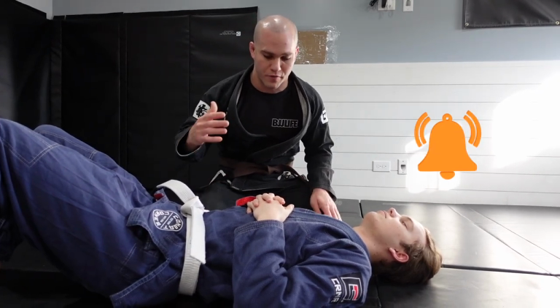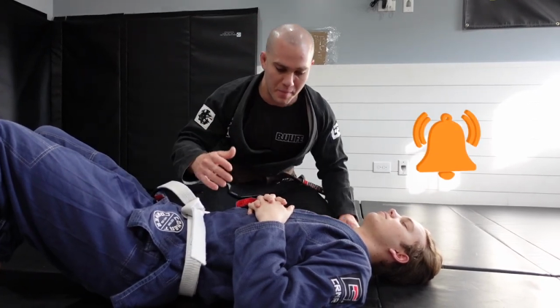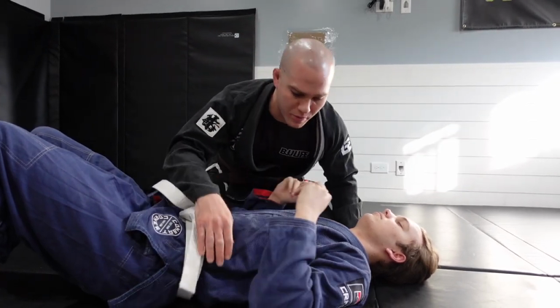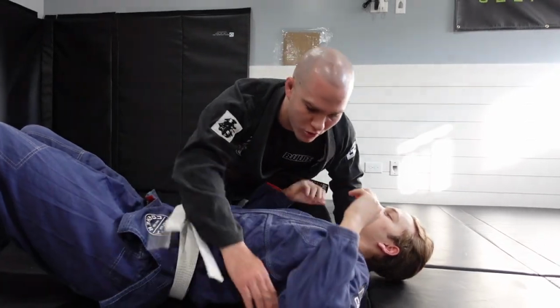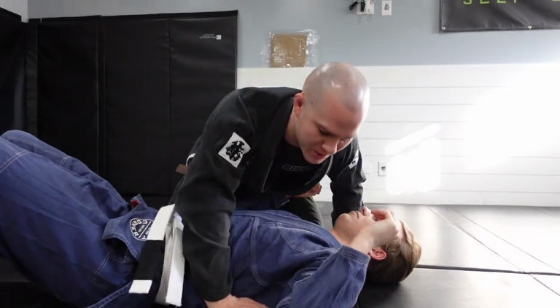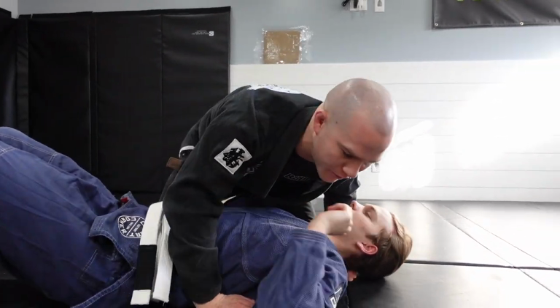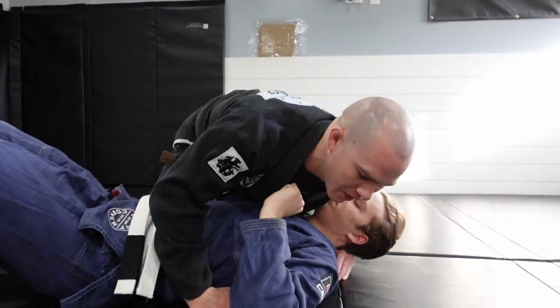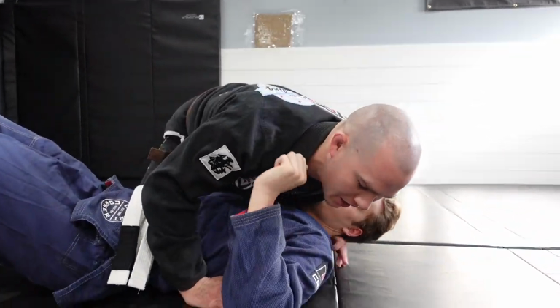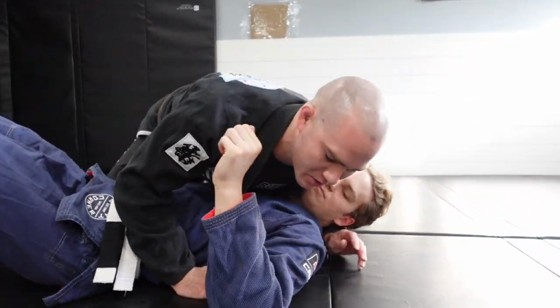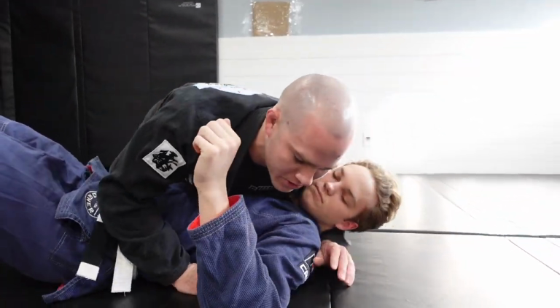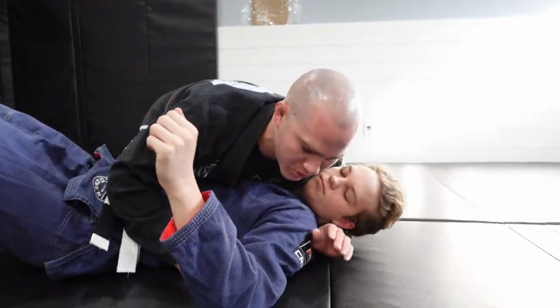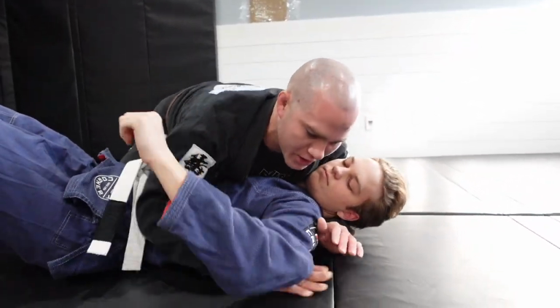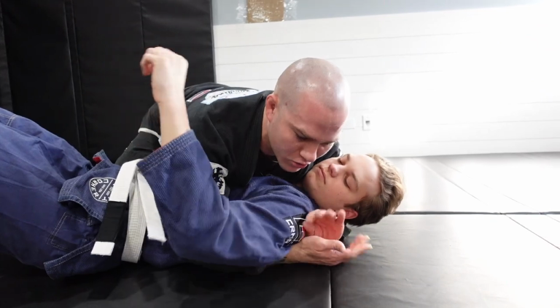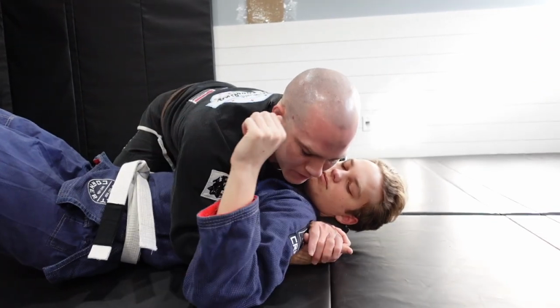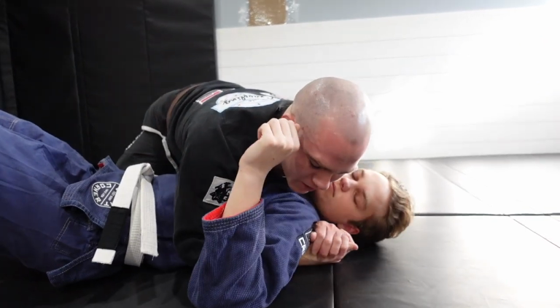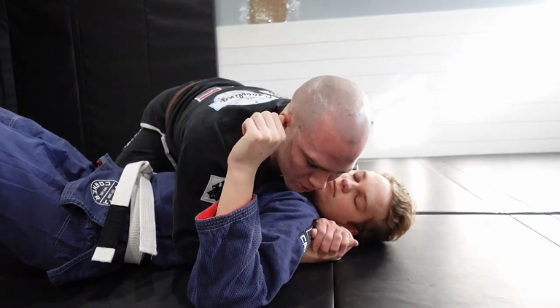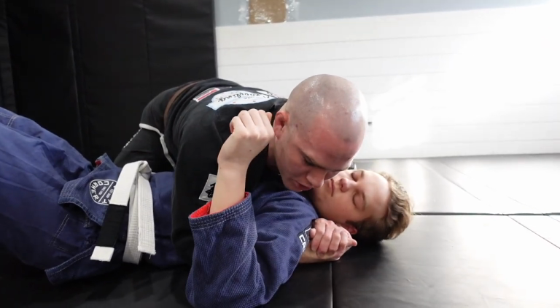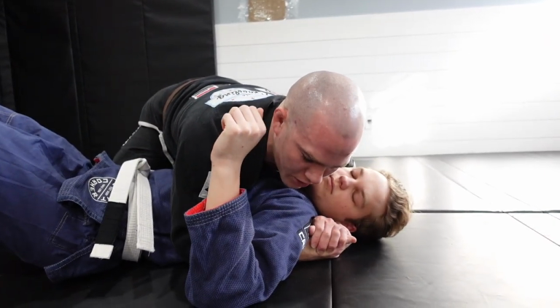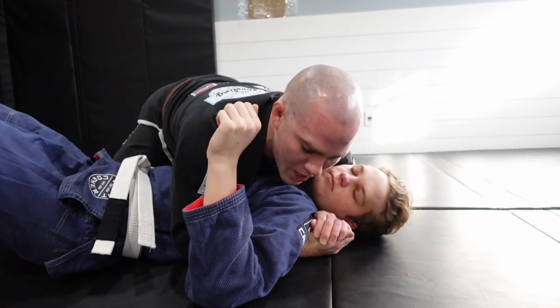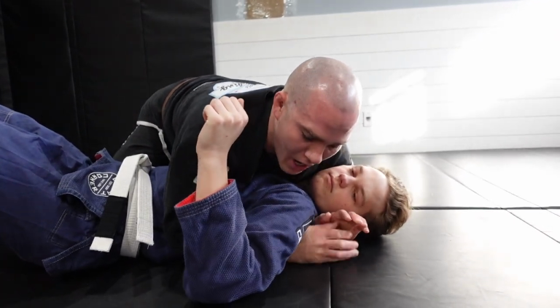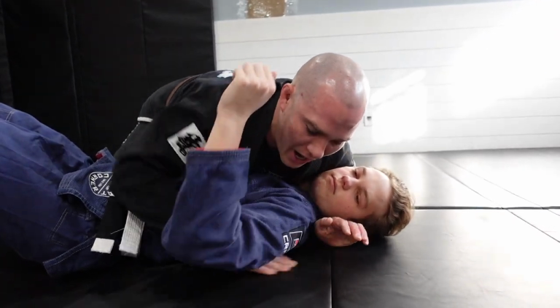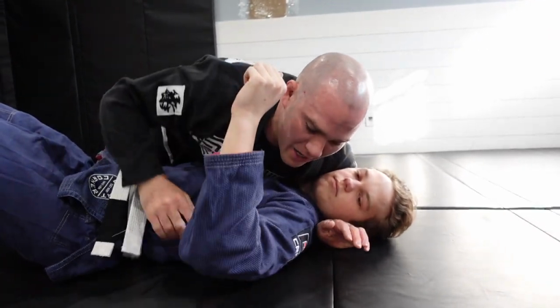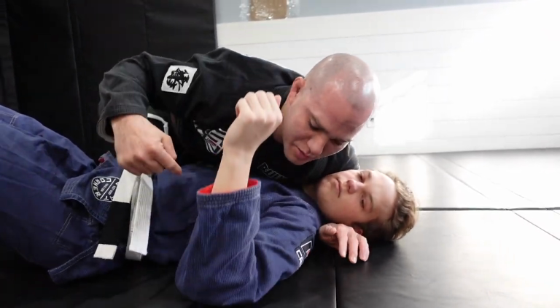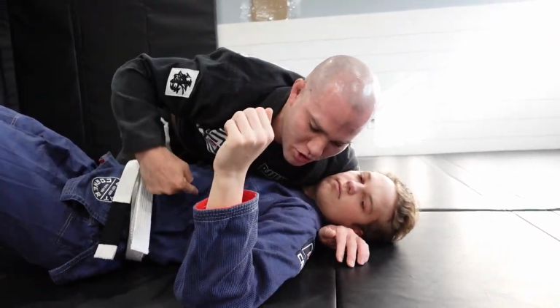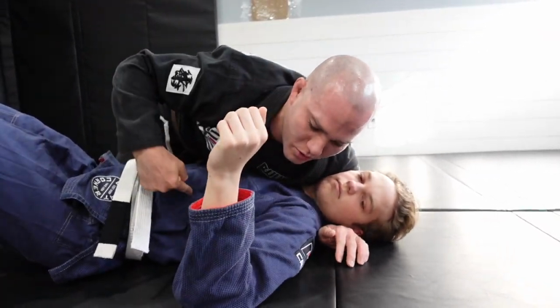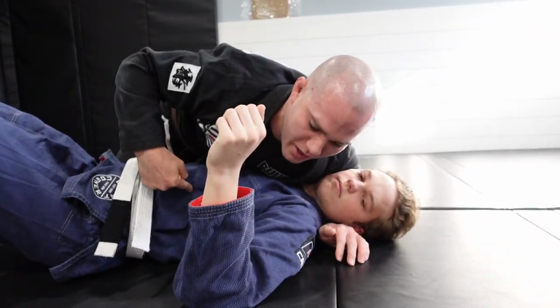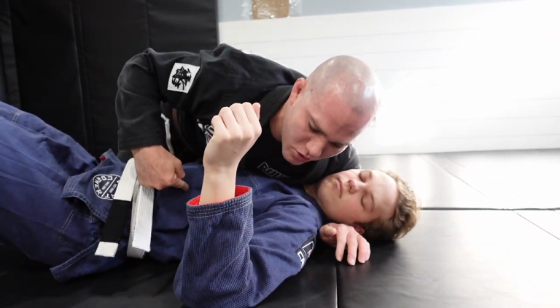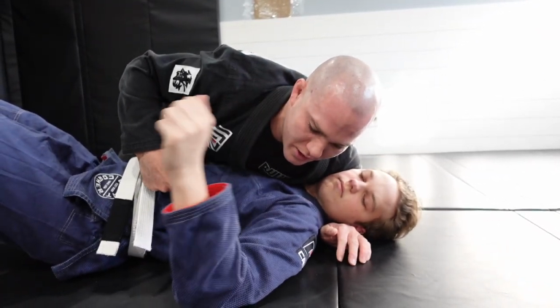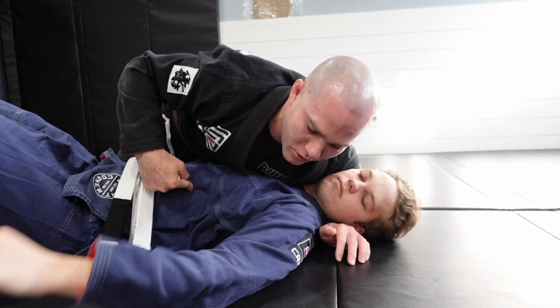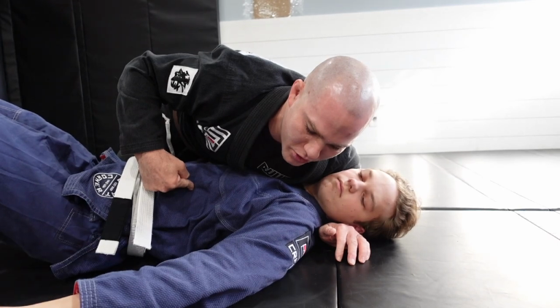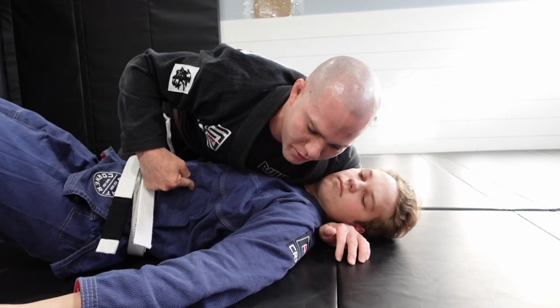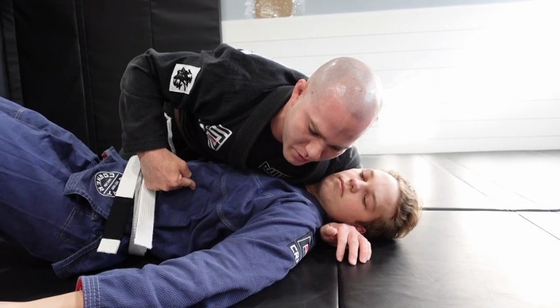For the baseball choke itself, start with a nice good cross face and get a lot of good pressure in here. At this point, you are going to have to utilize their own skirt for this one.